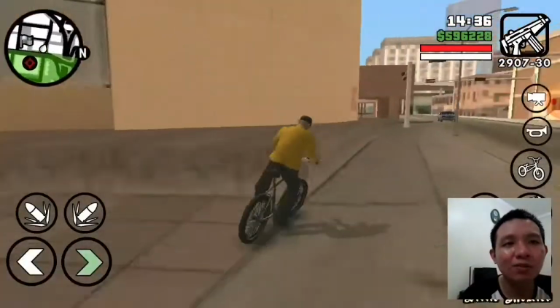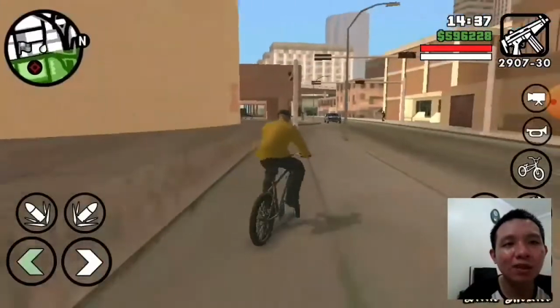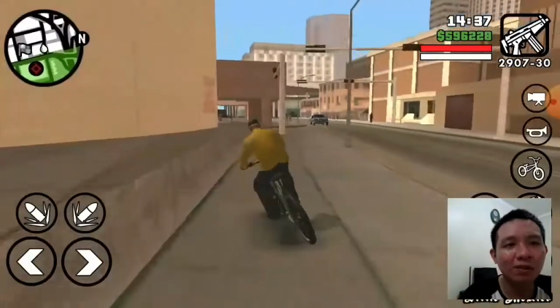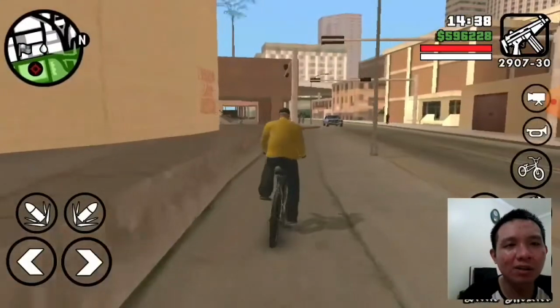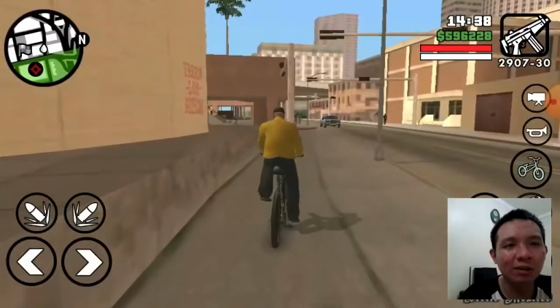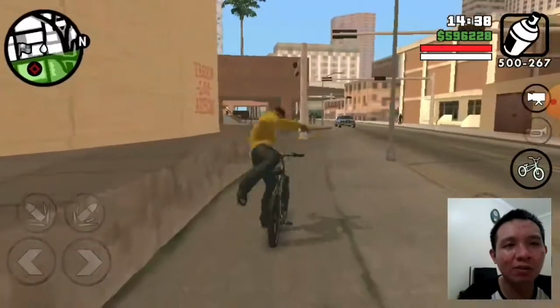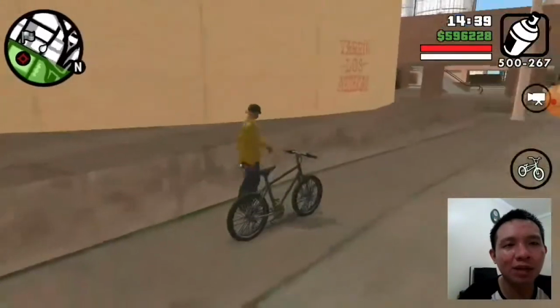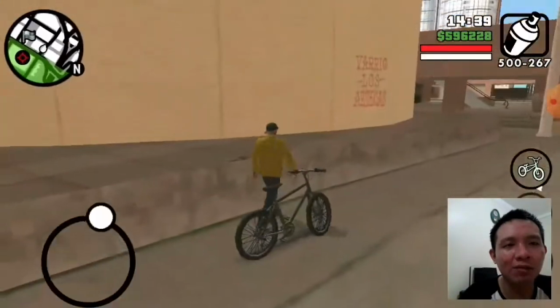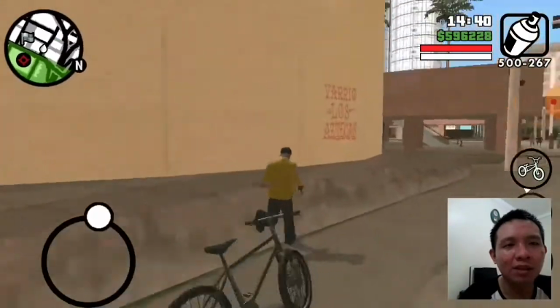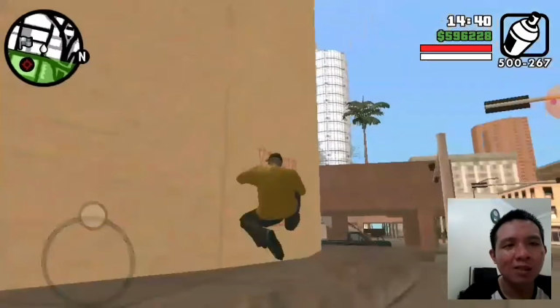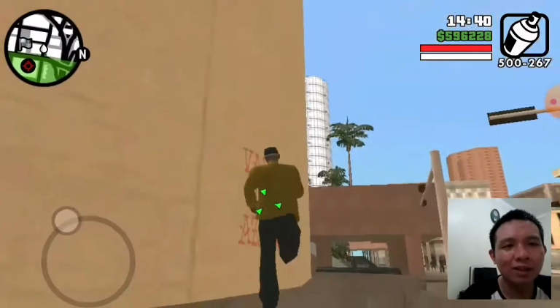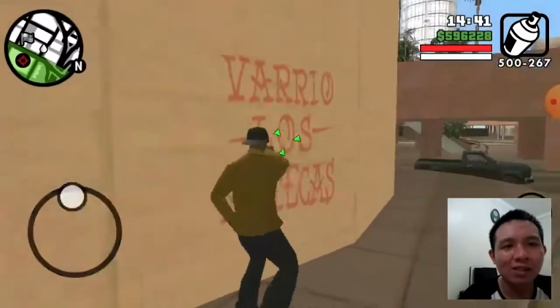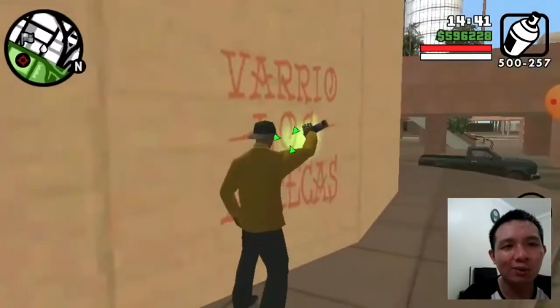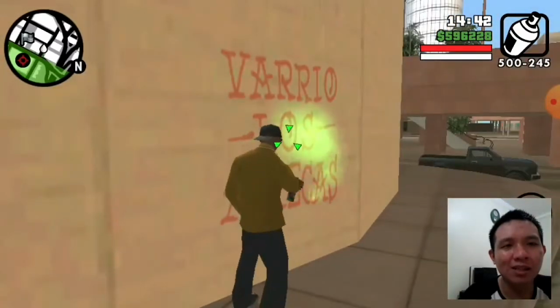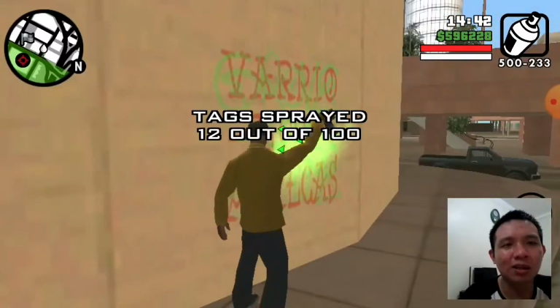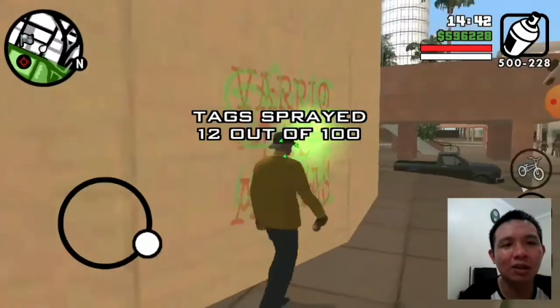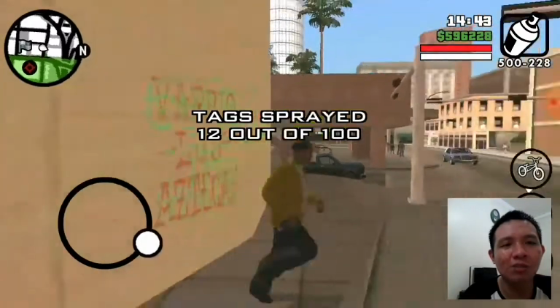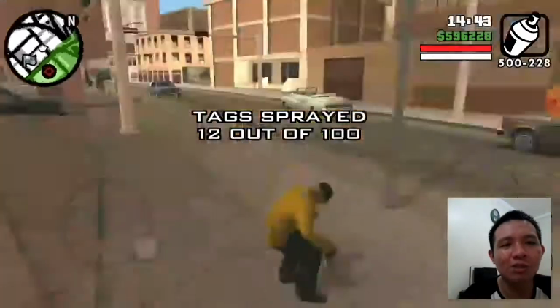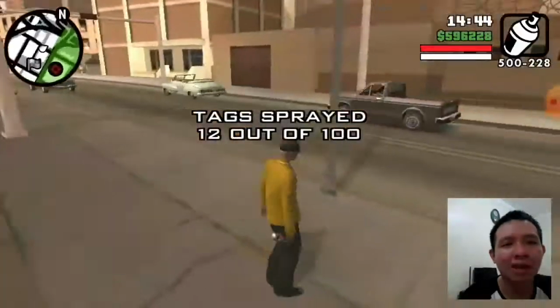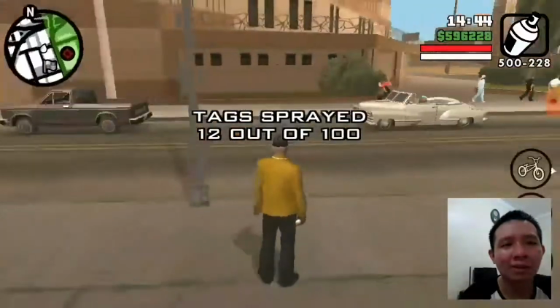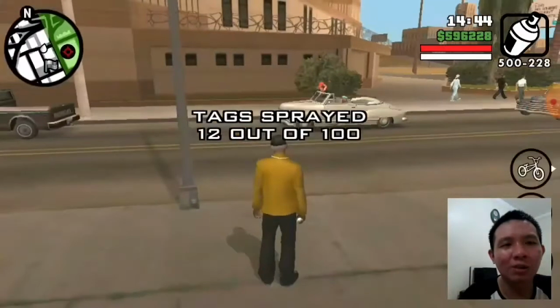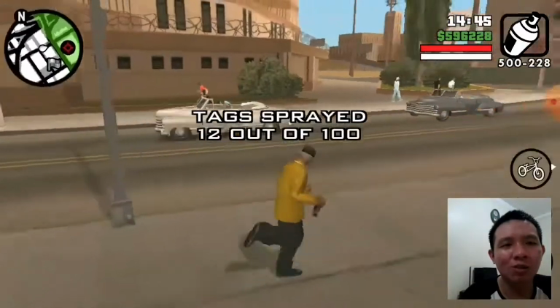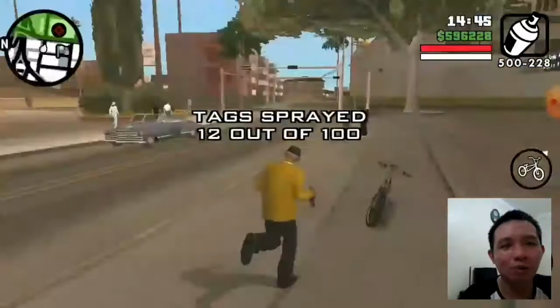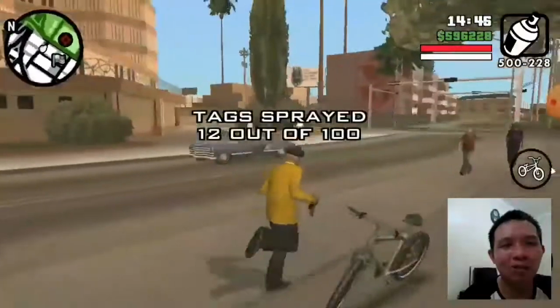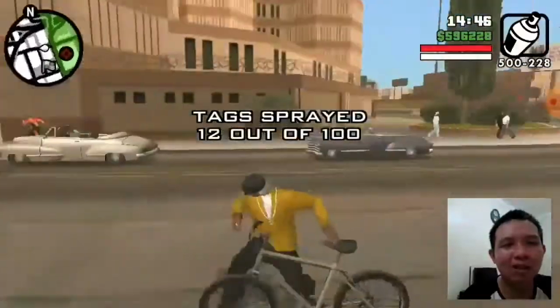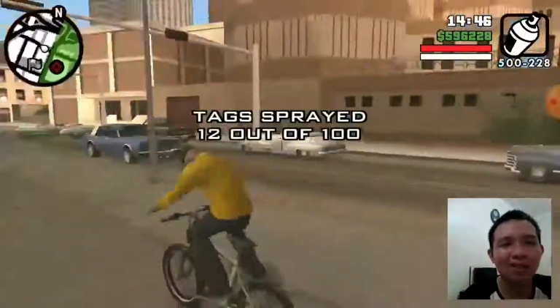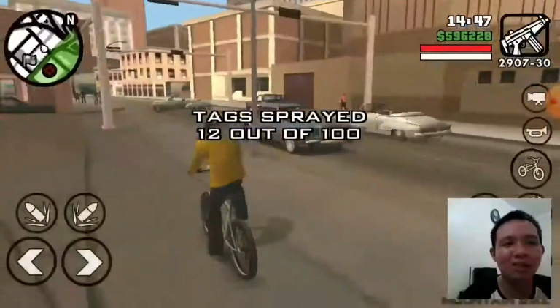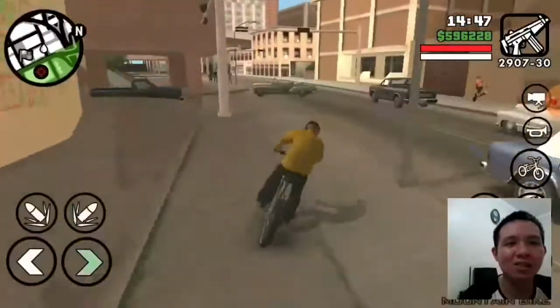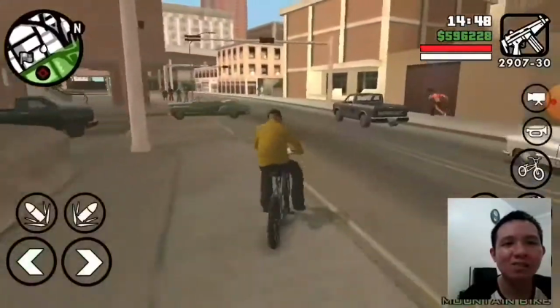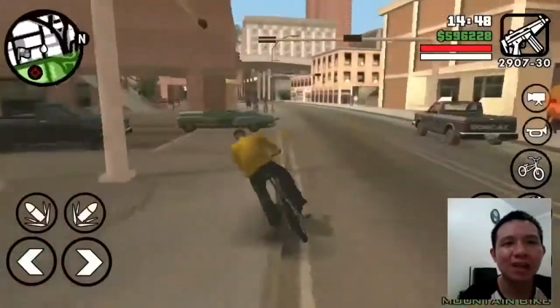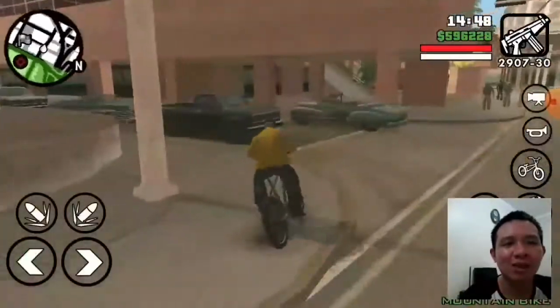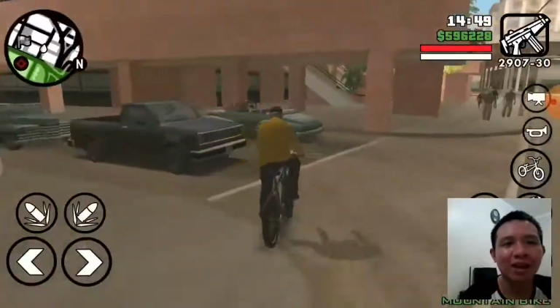Alright, so far so good members. Now we have to get off this spray tag — this is a really easy spot. Here we go, we got 12 out of 100, that's really nice and awesome.